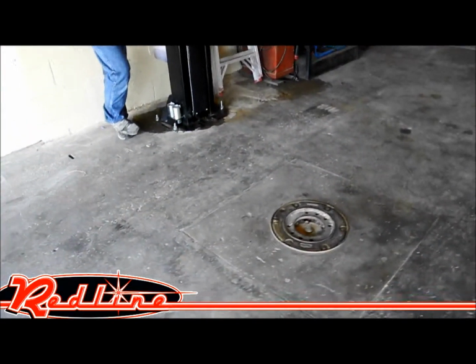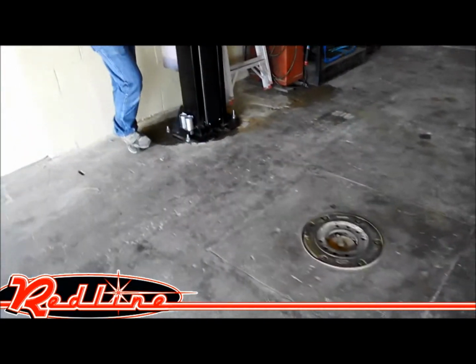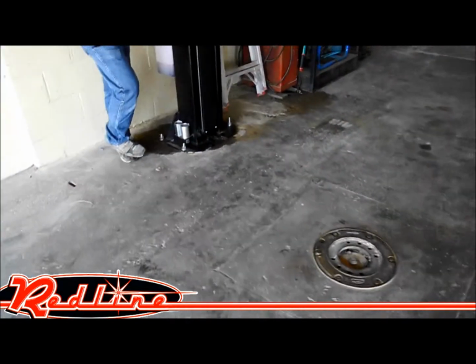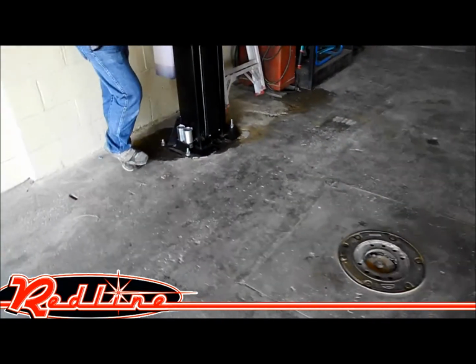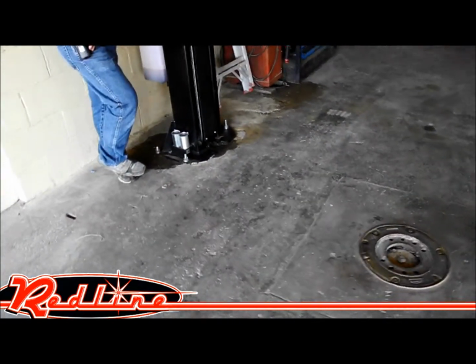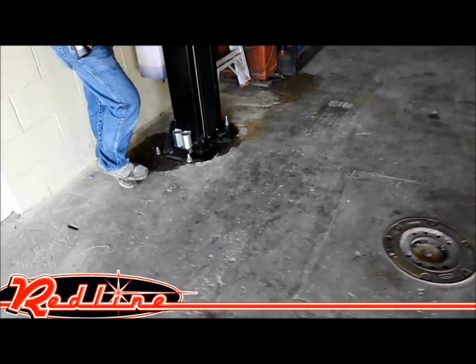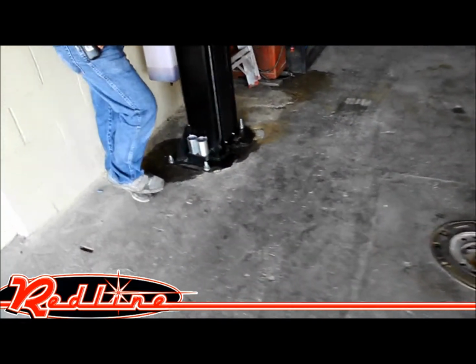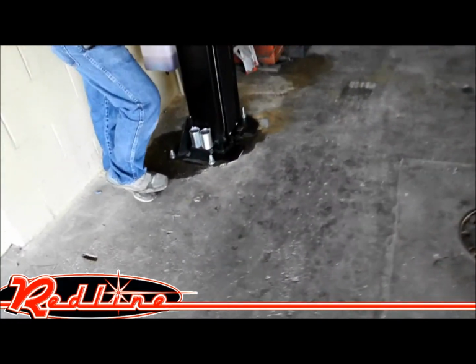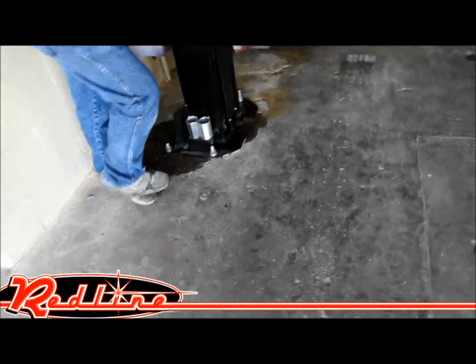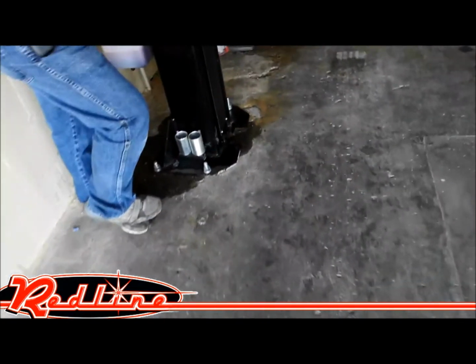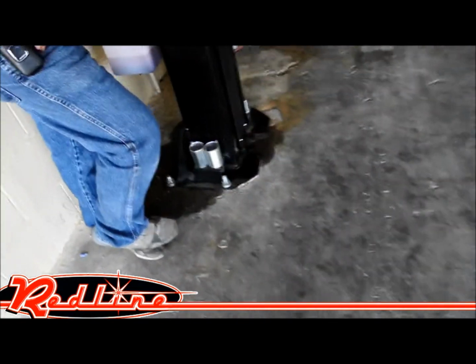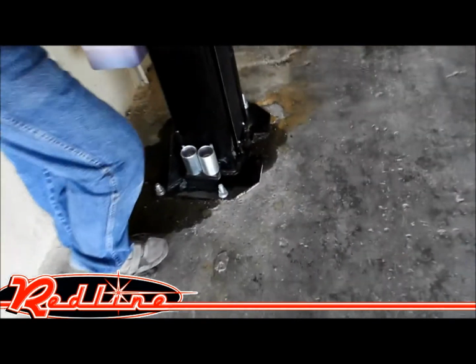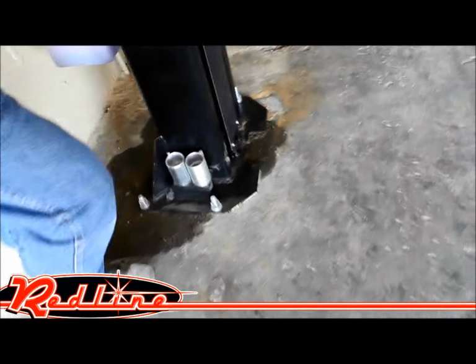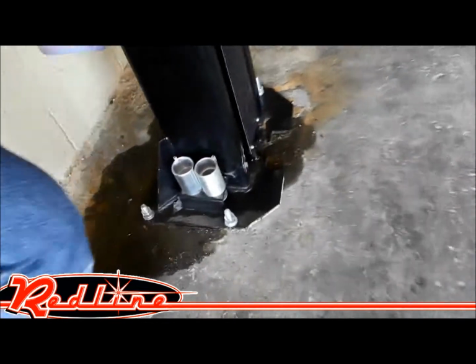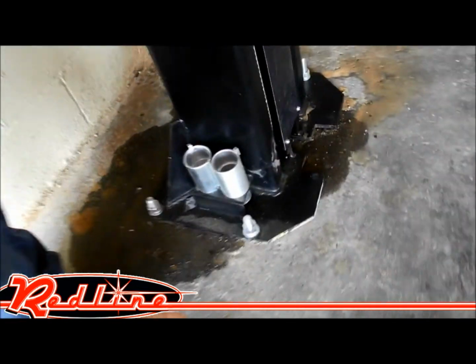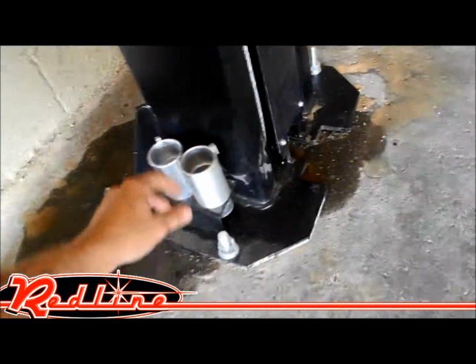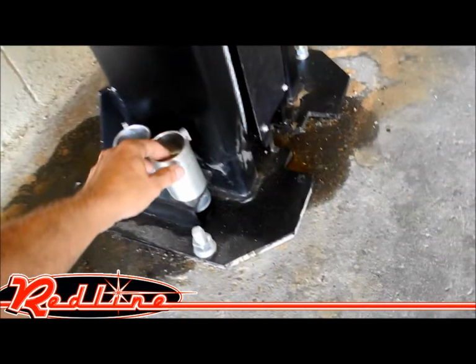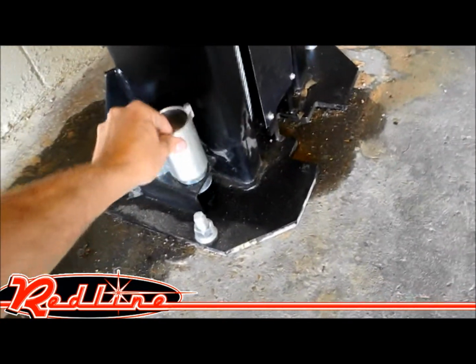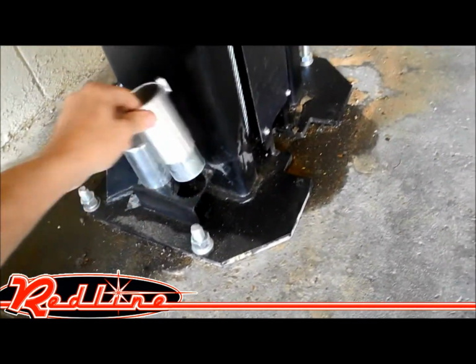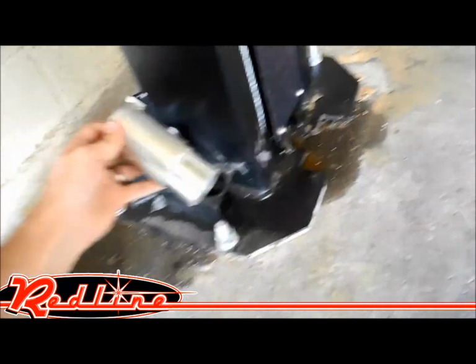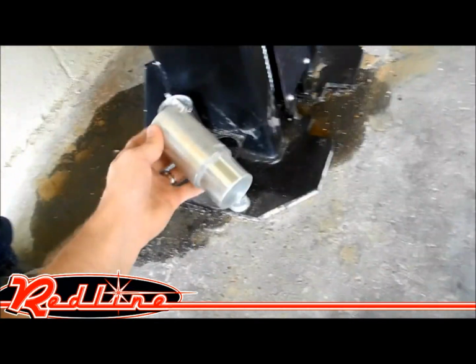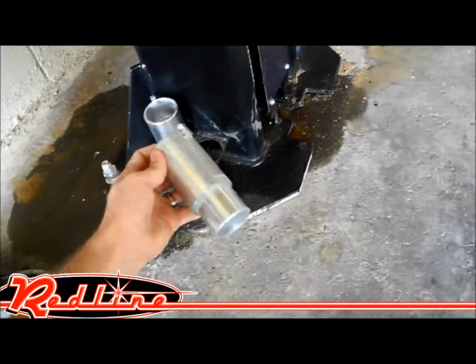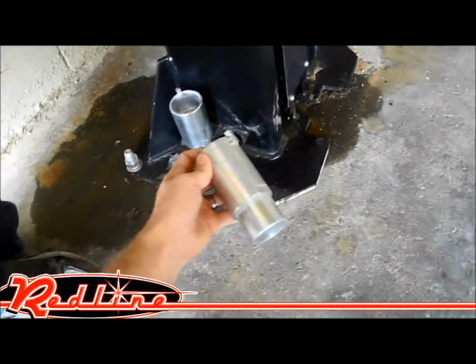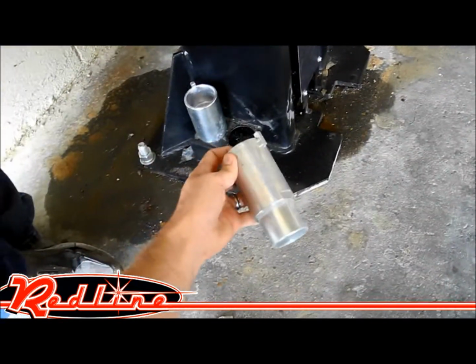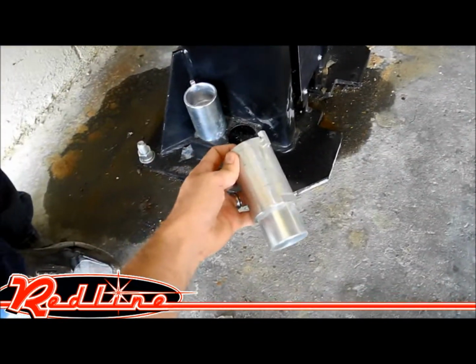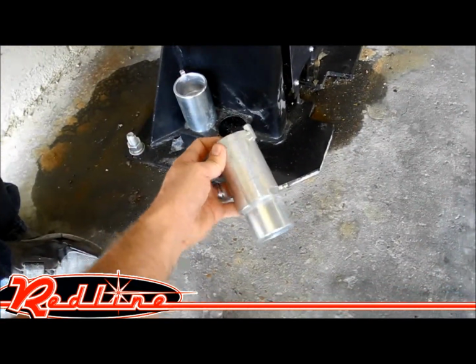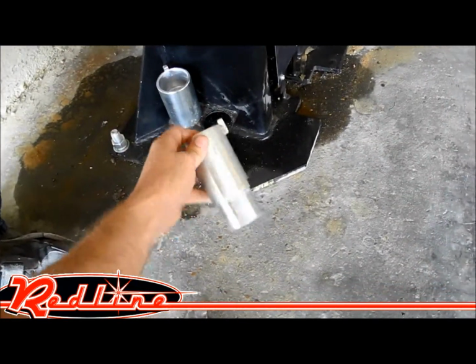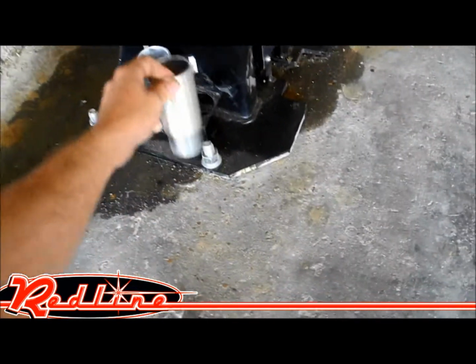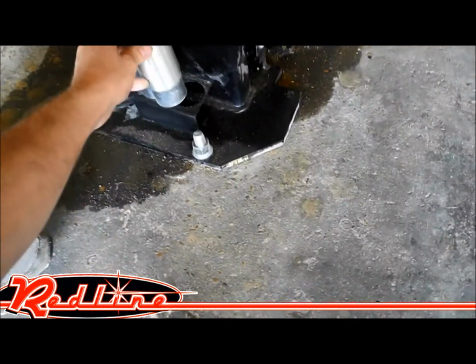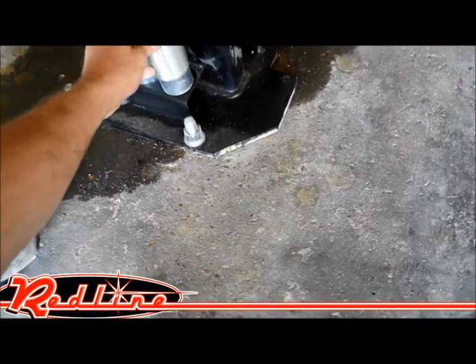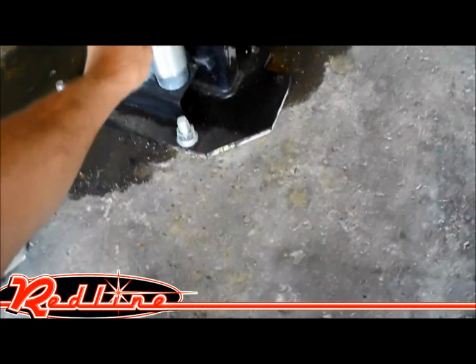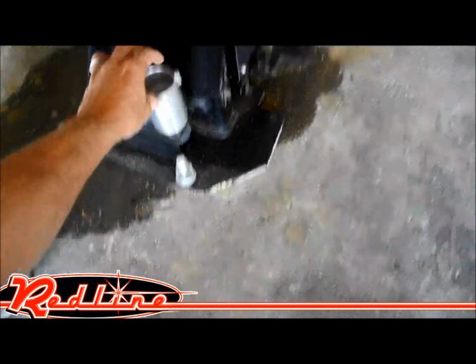Over on this side, you'll see we have a set of truck adapters that are standard equipment for lifting pickup trucks.